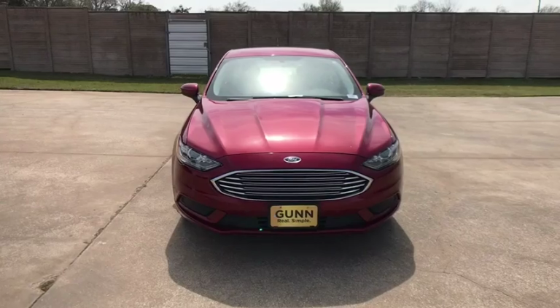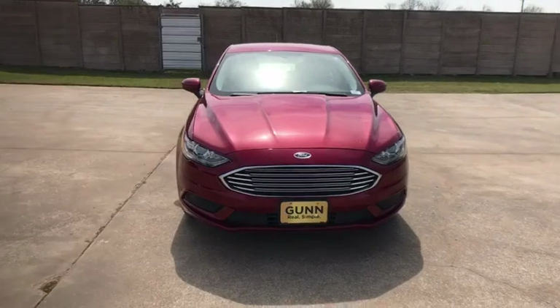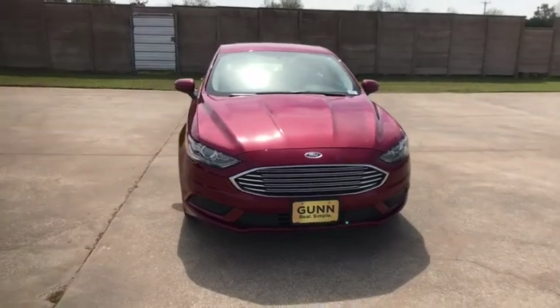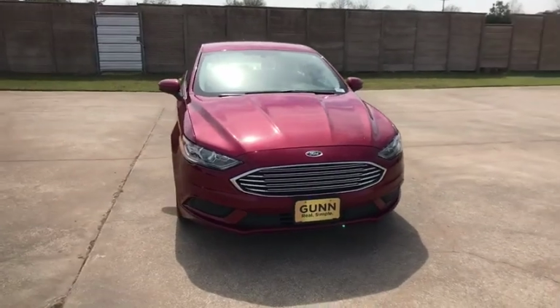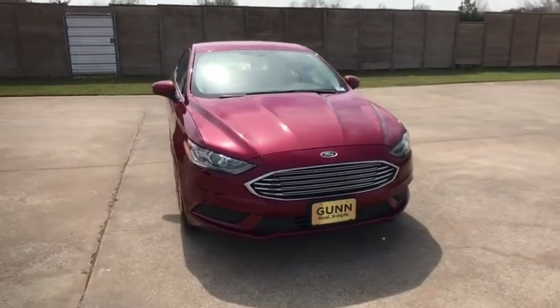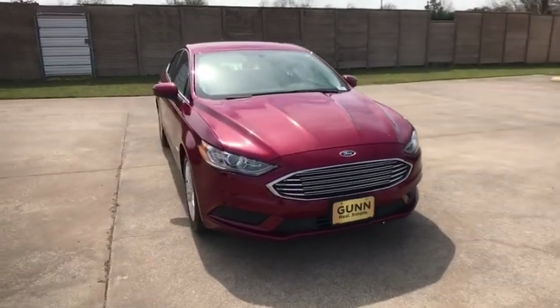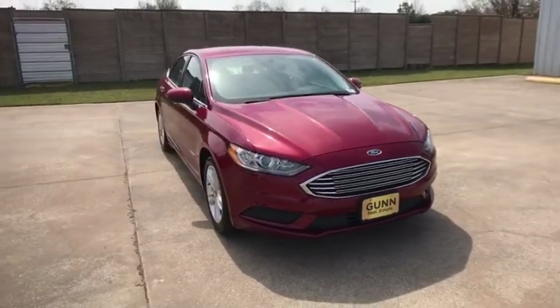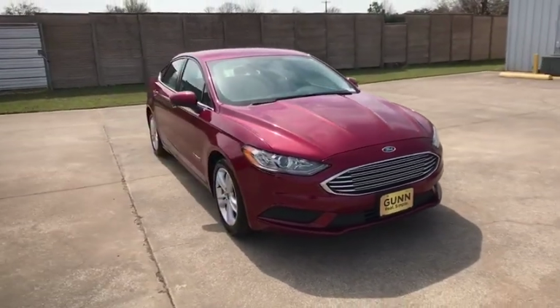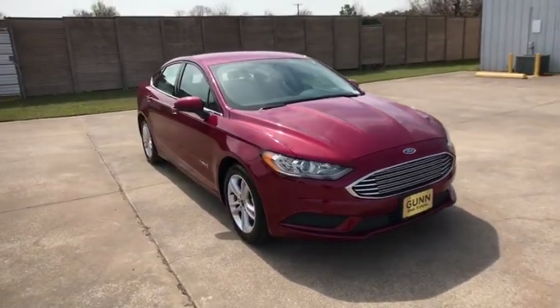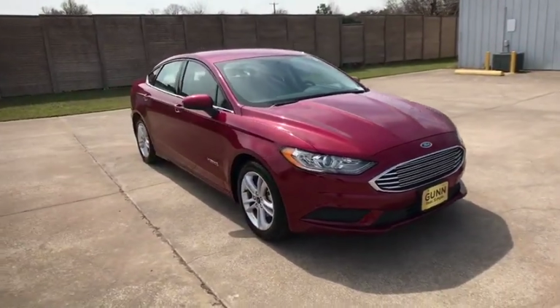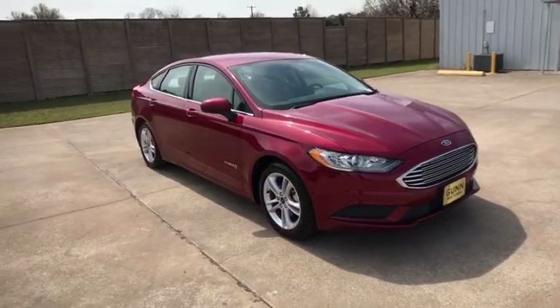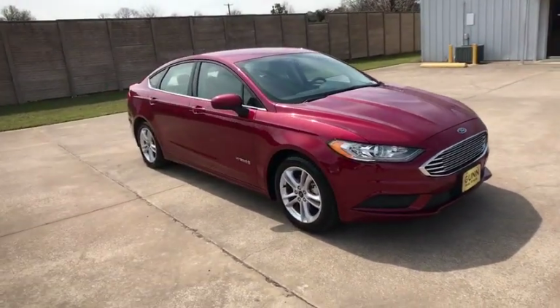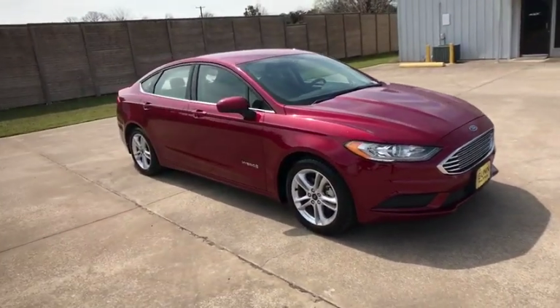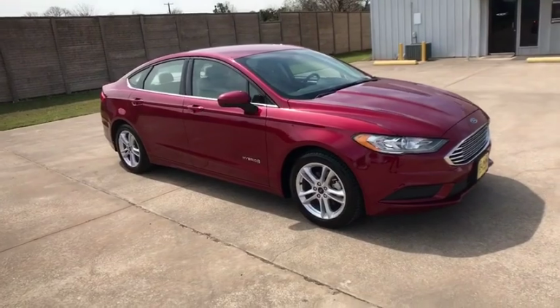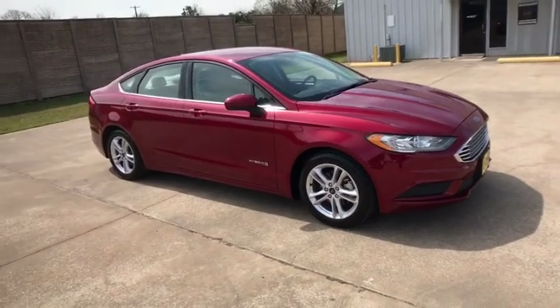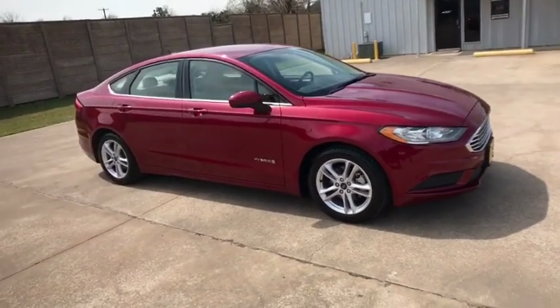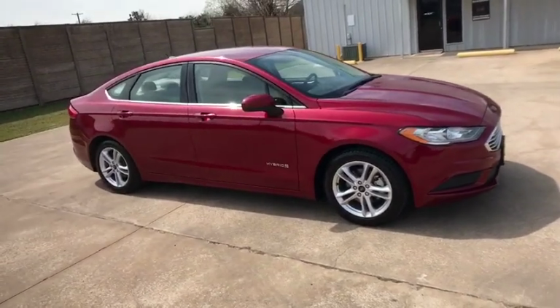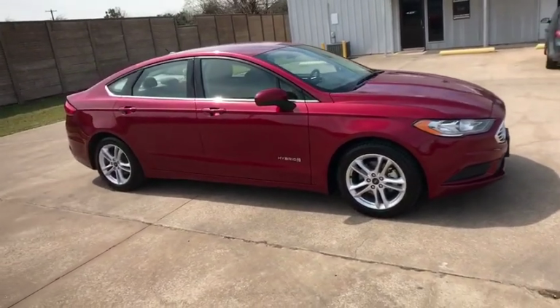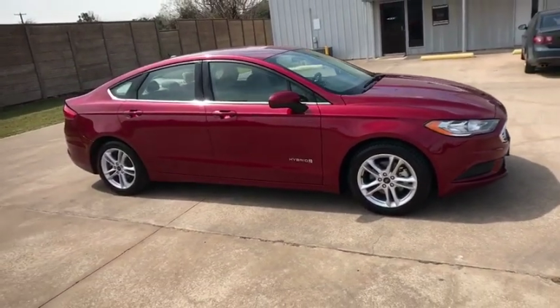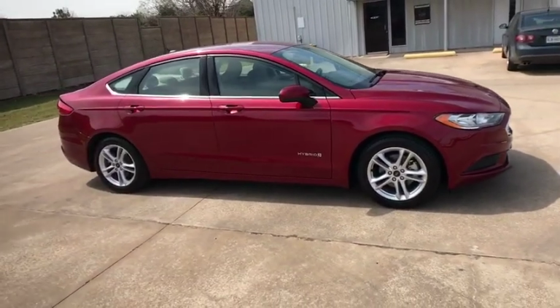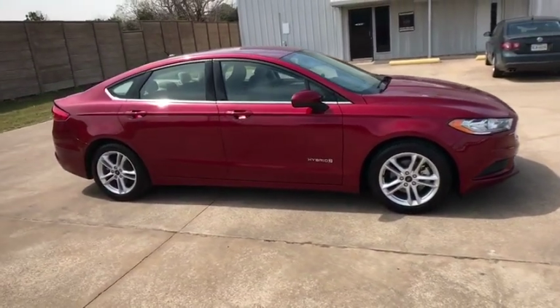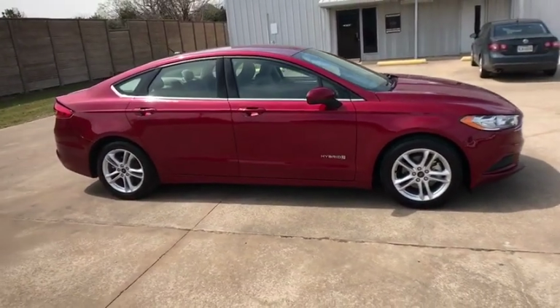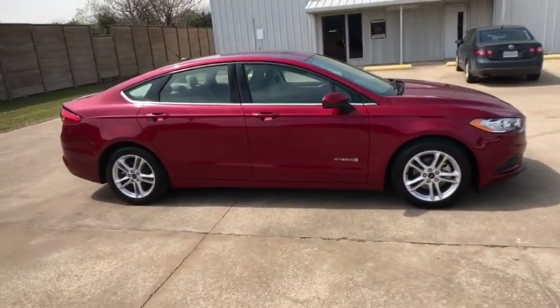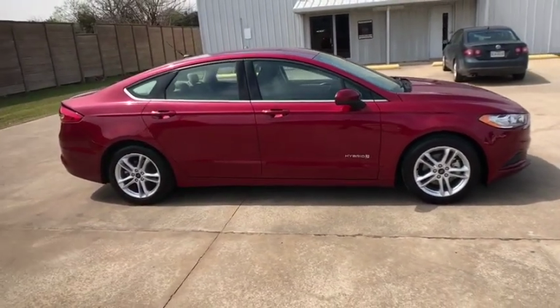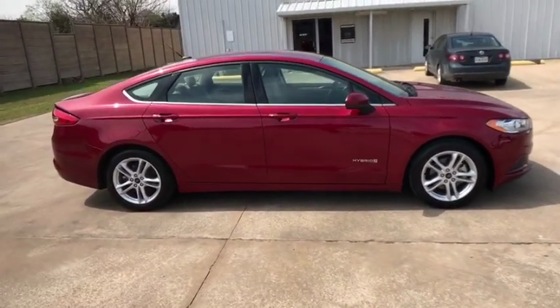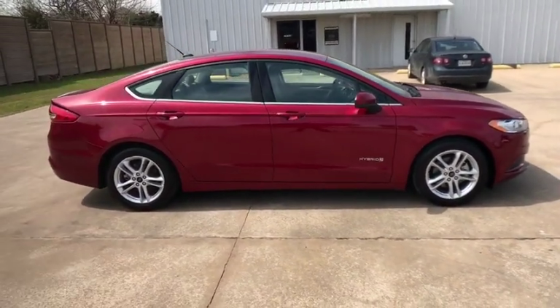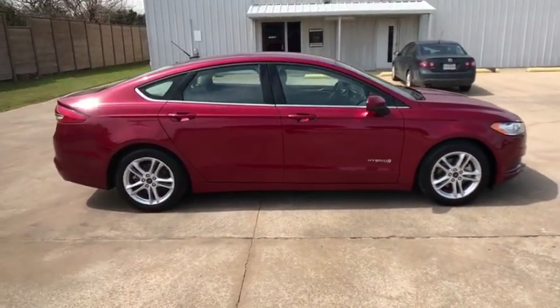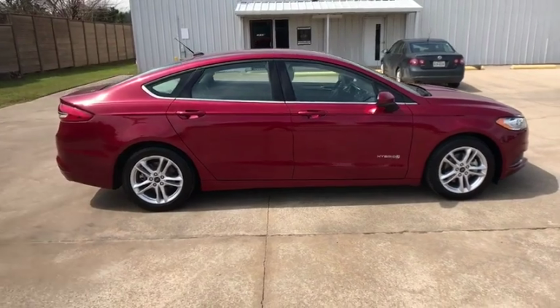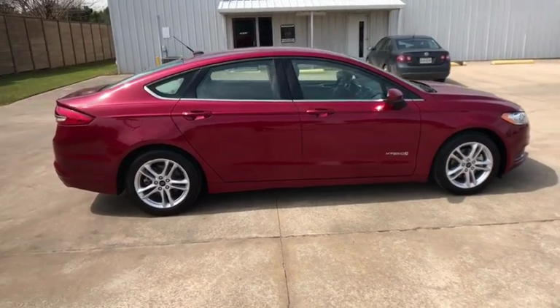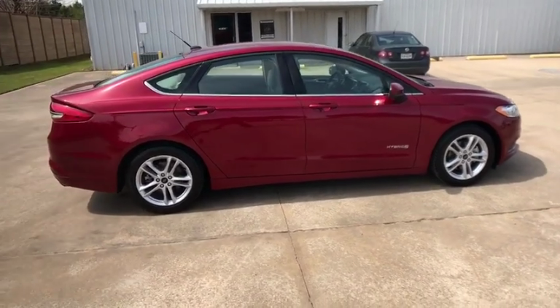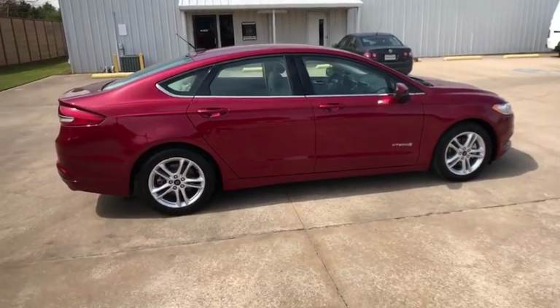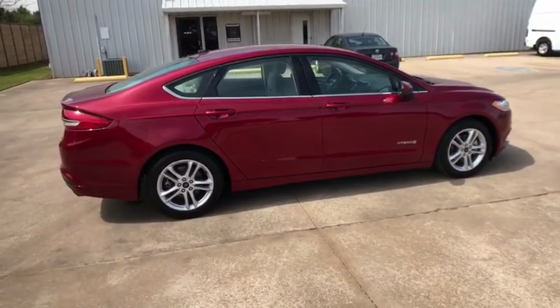The 2018 Ford Fusion Hybrid. You can have both impressive power and great economy in a Fusion. This vehicle has less than 40,000 miles. Here are some of this vehicle's great options.